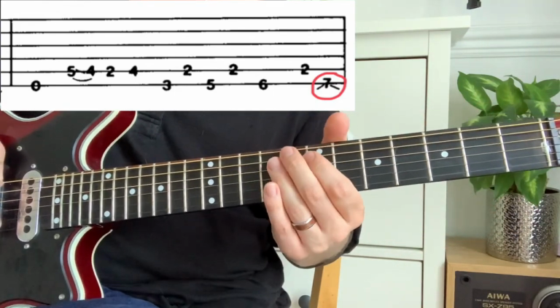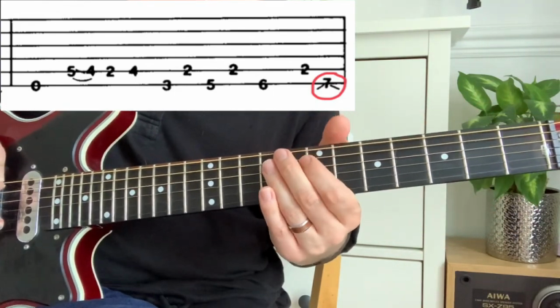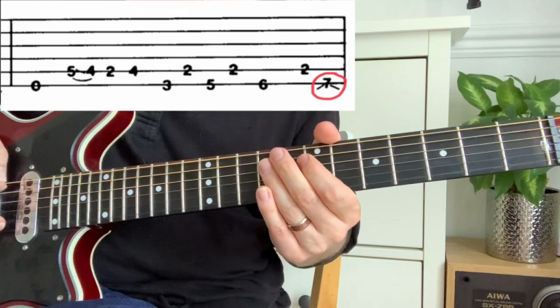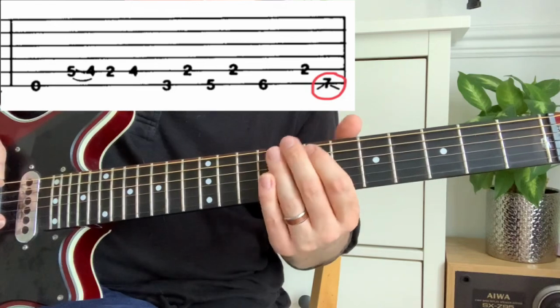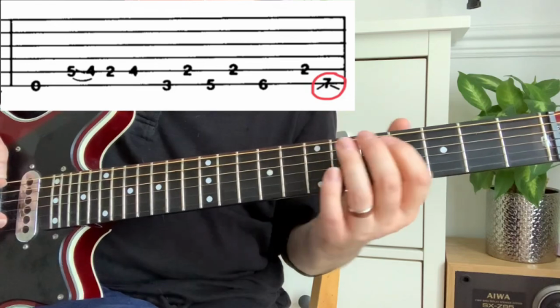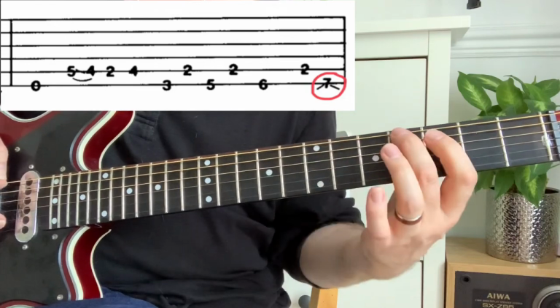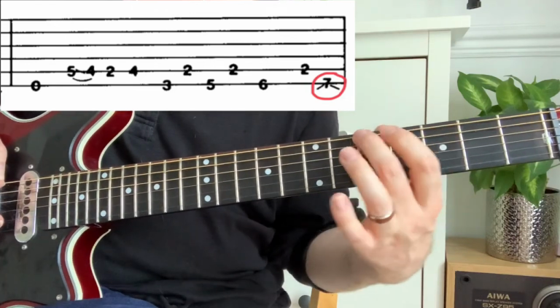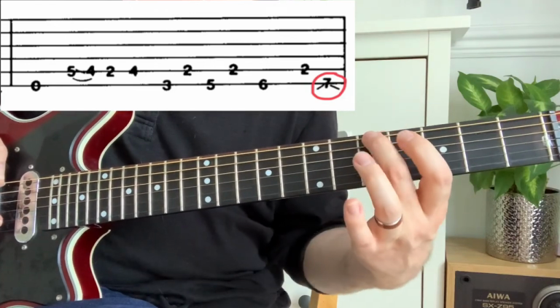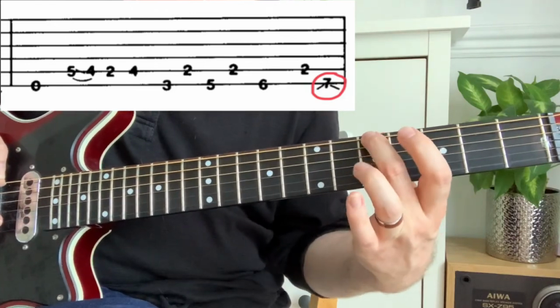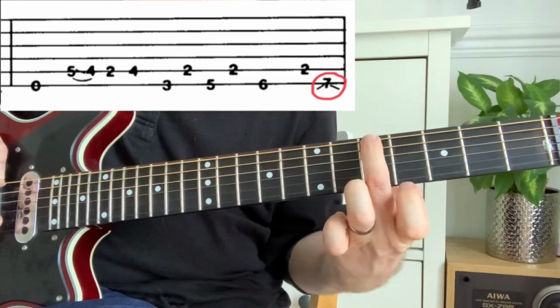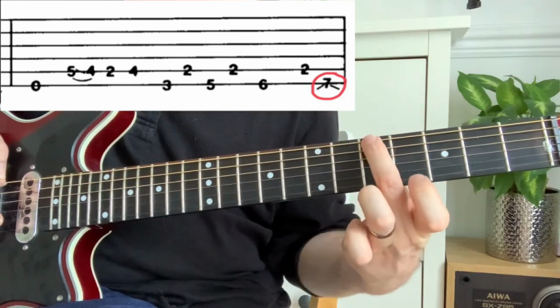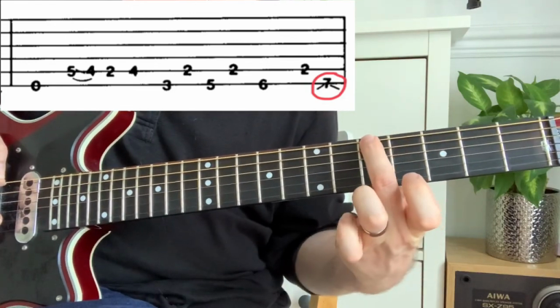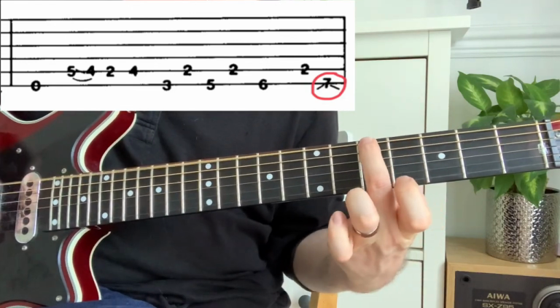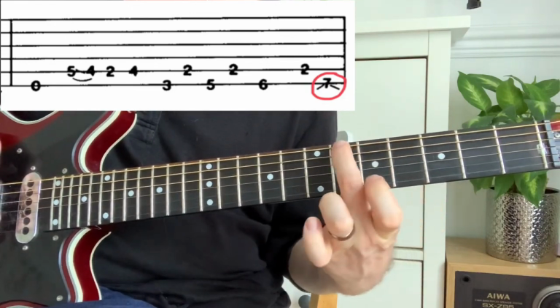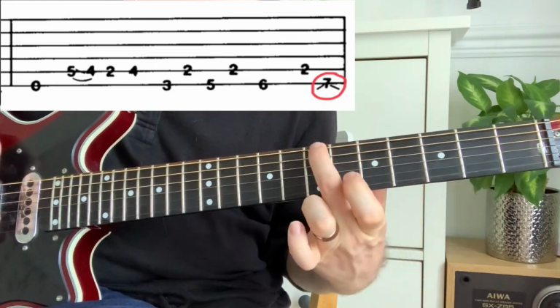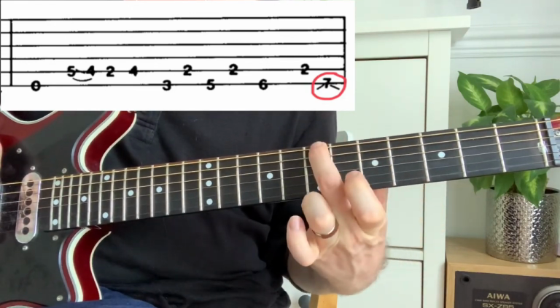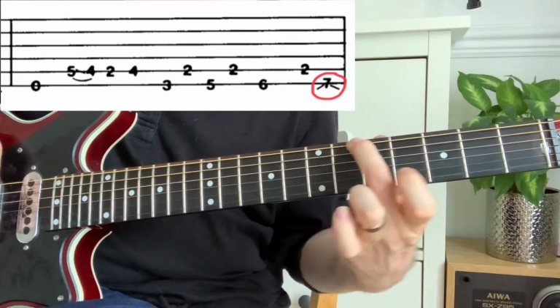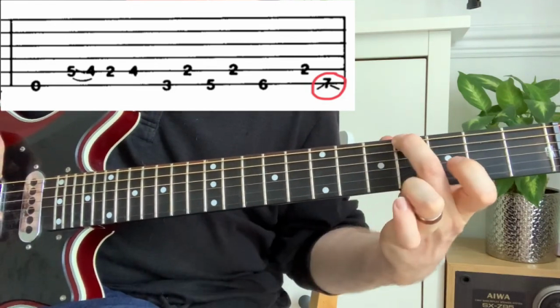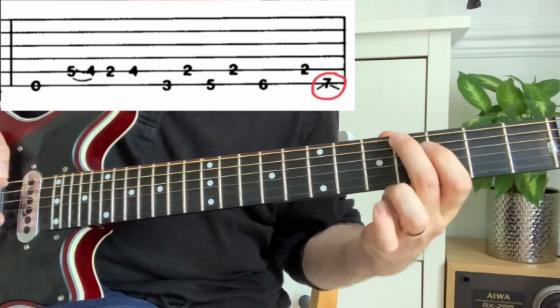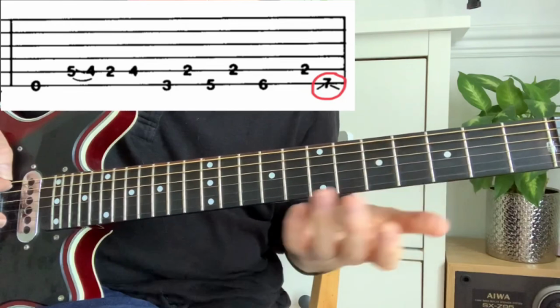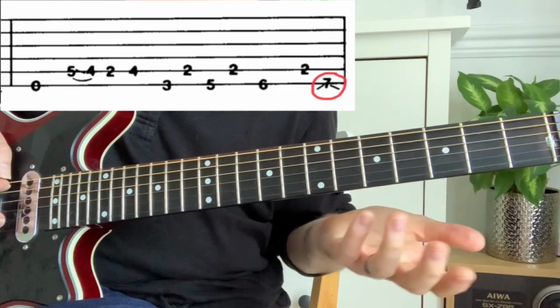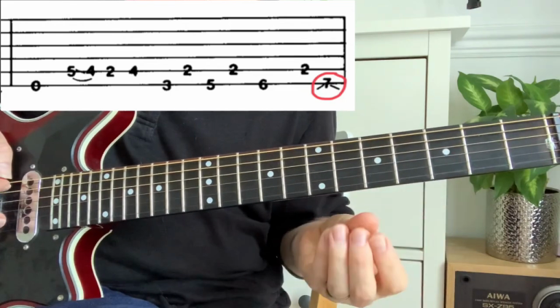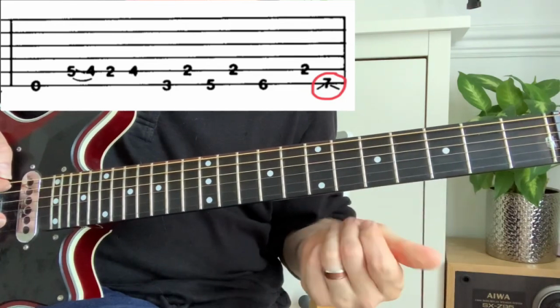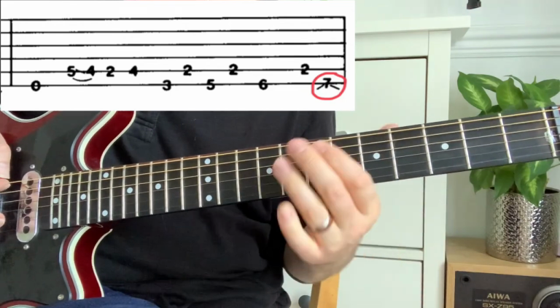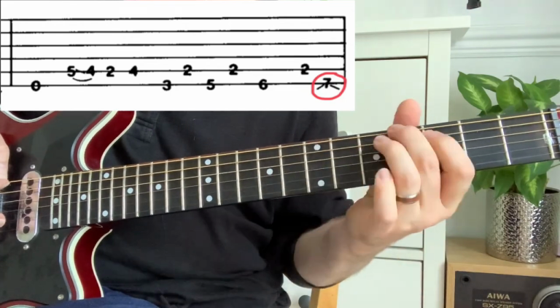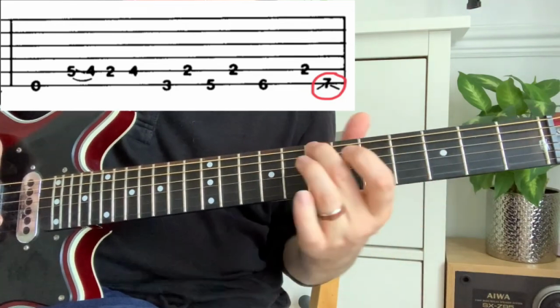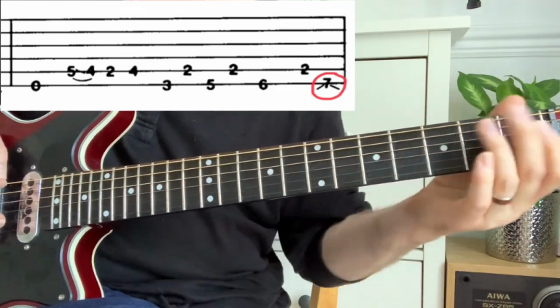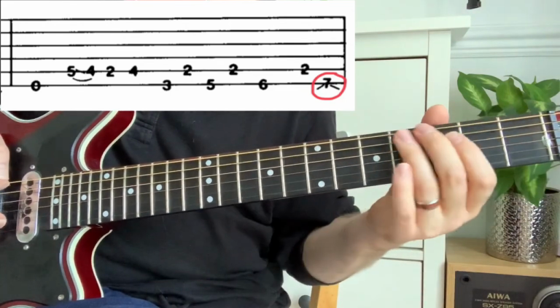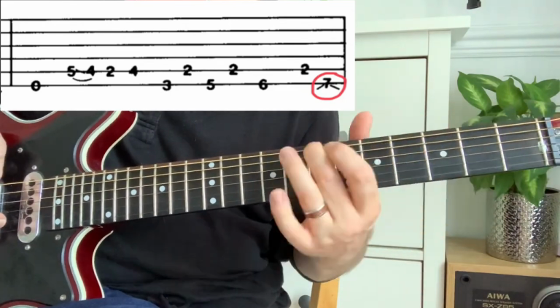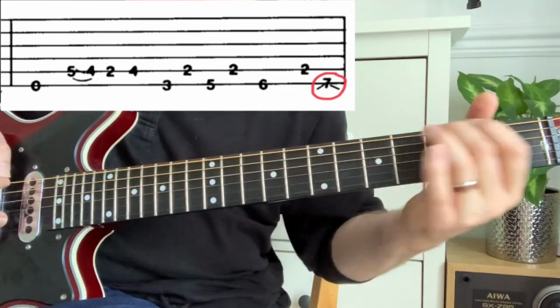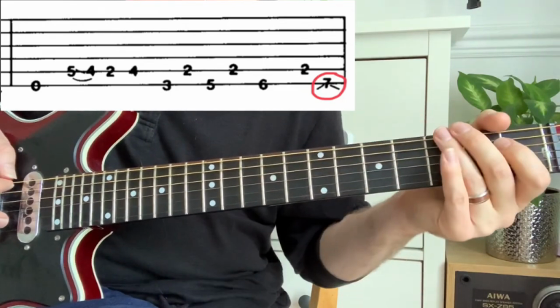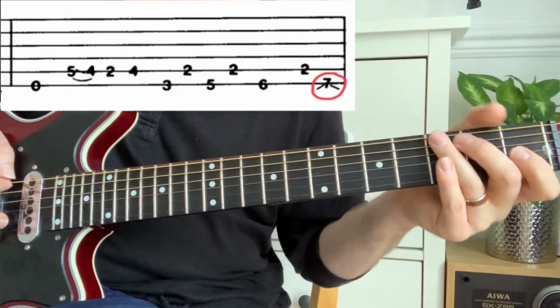Be careful with this — the slides should be subtle and quick. If you slide too slowly, you'll hear all the notes in between and it'll sound completely different from what's intended.